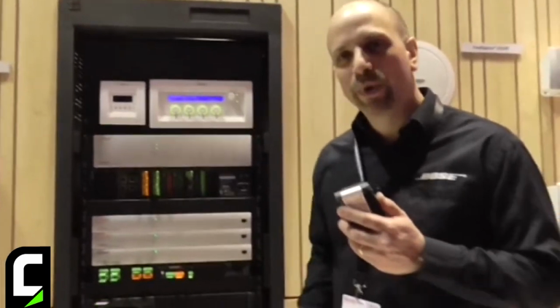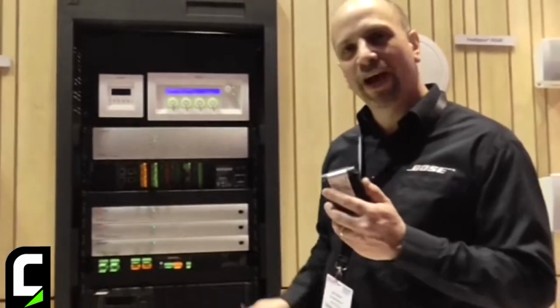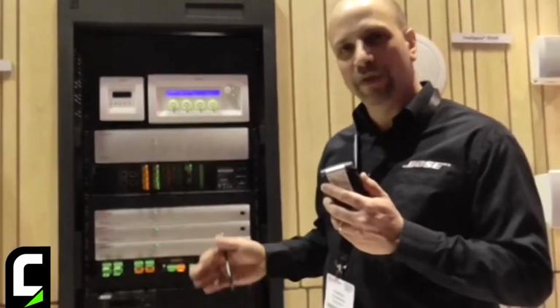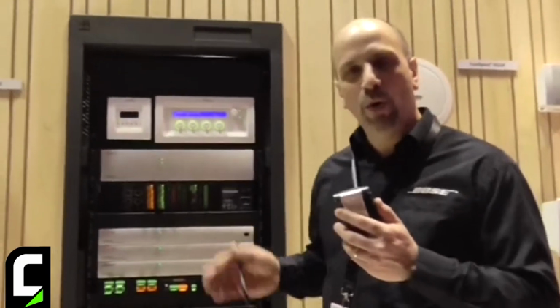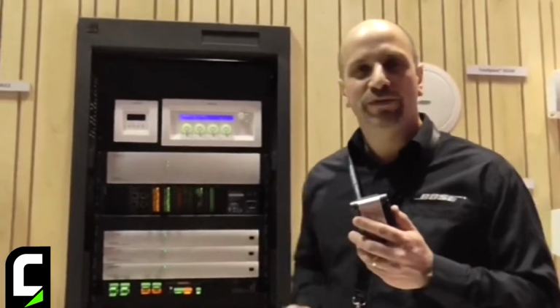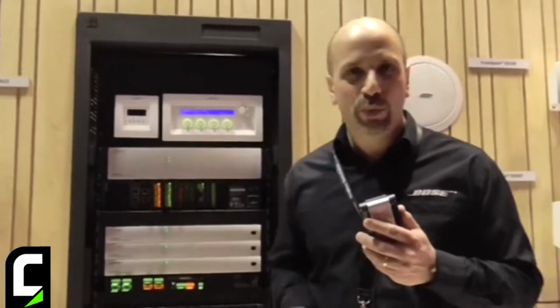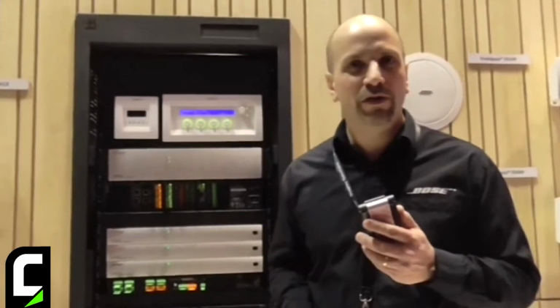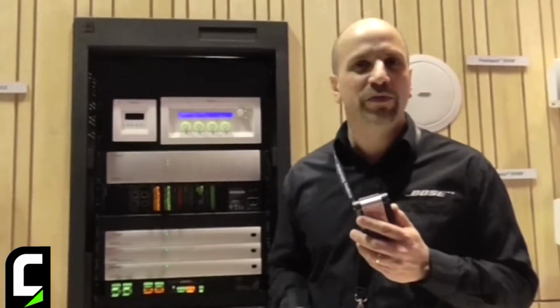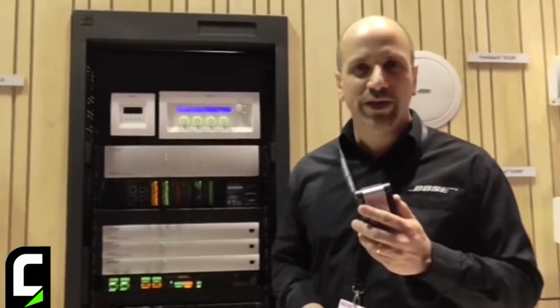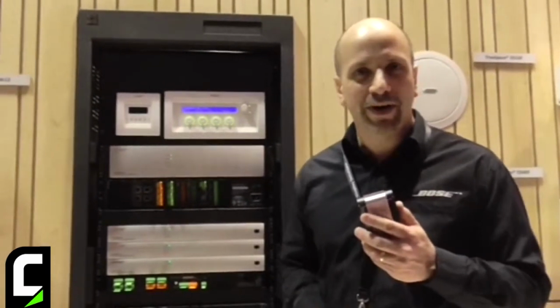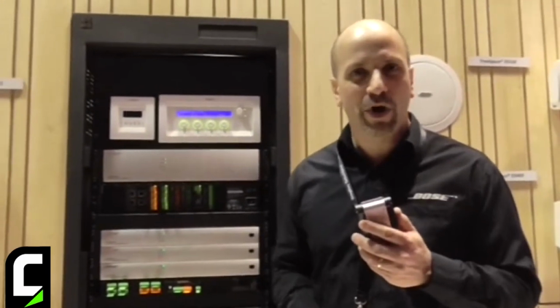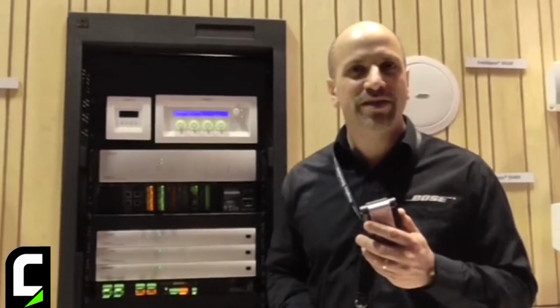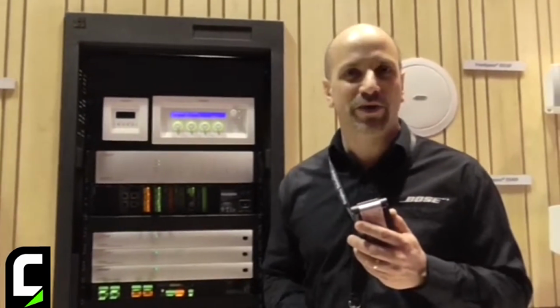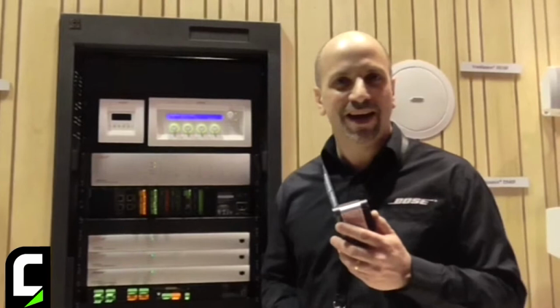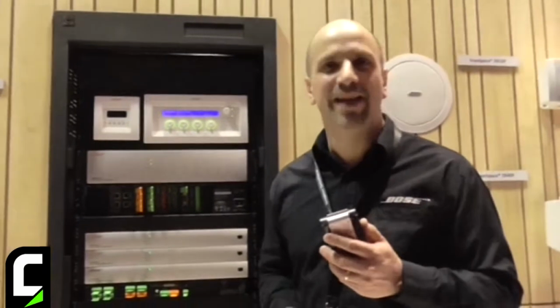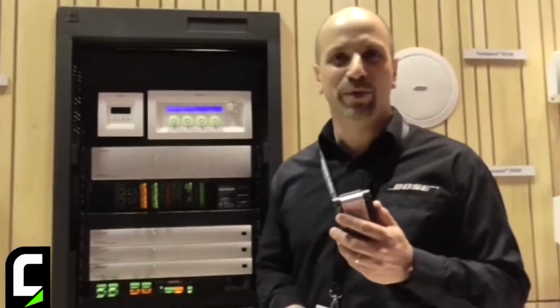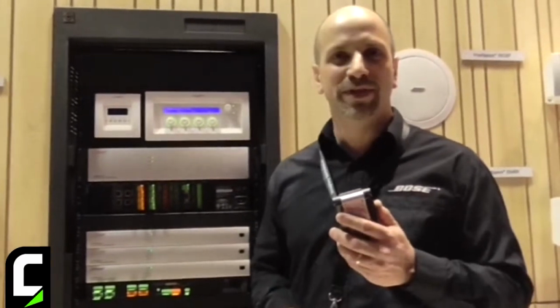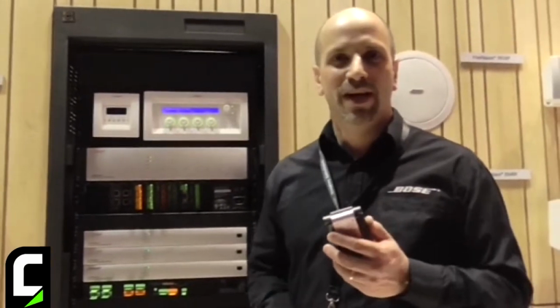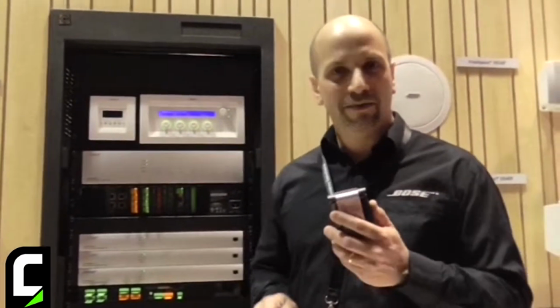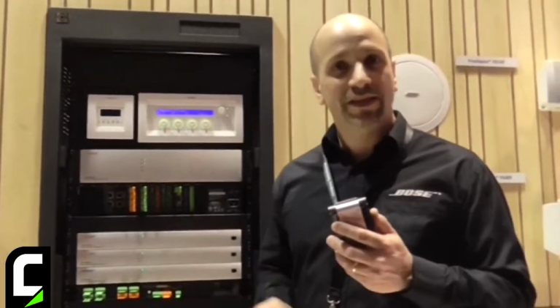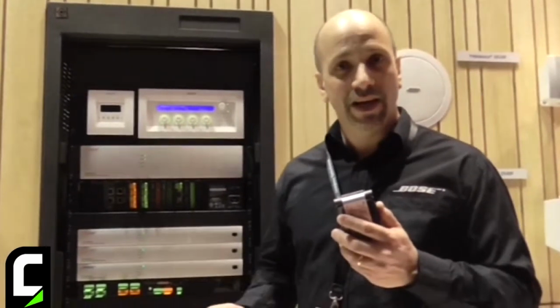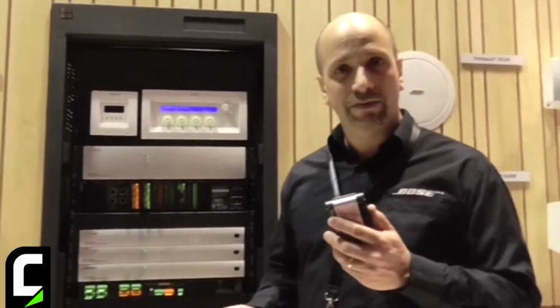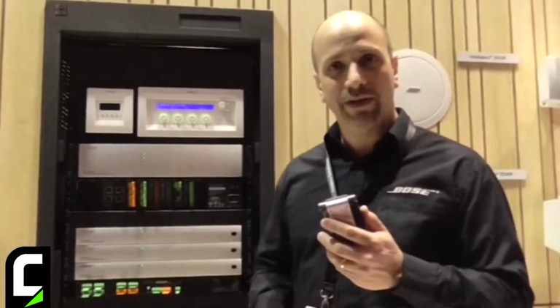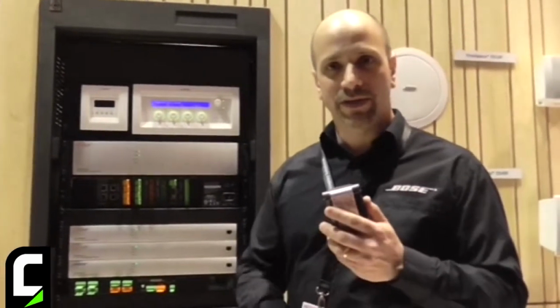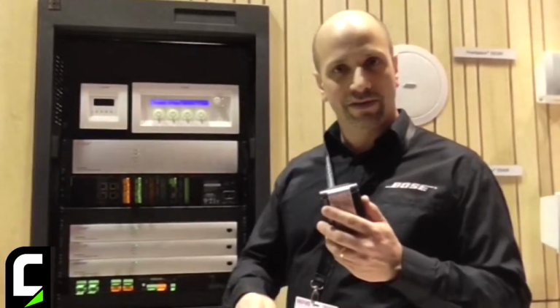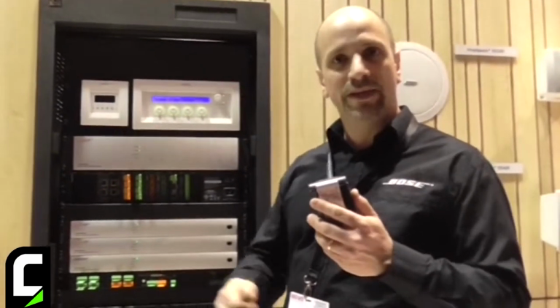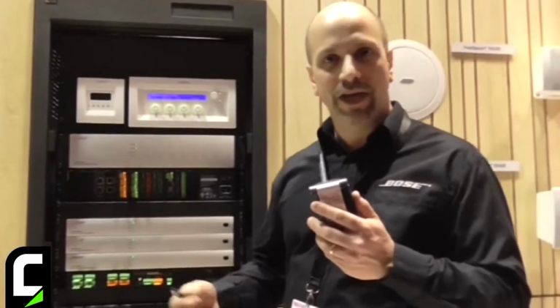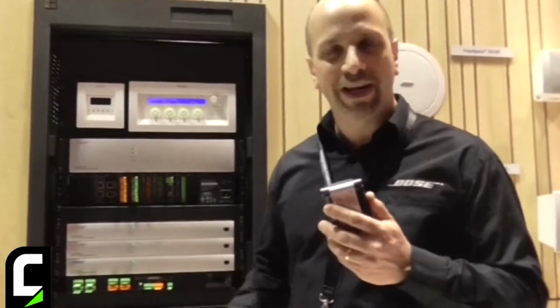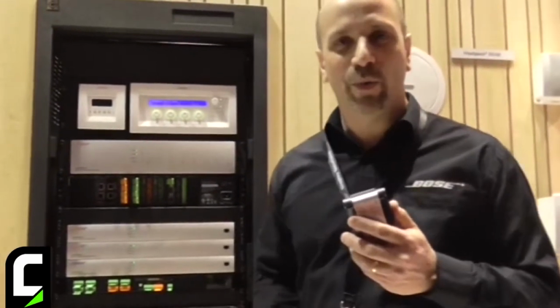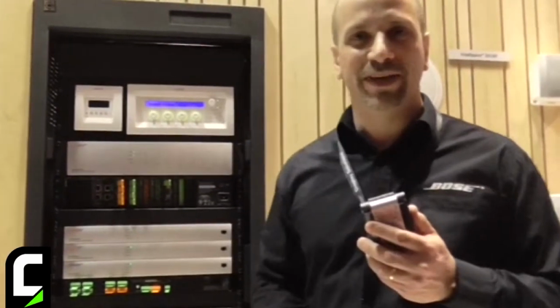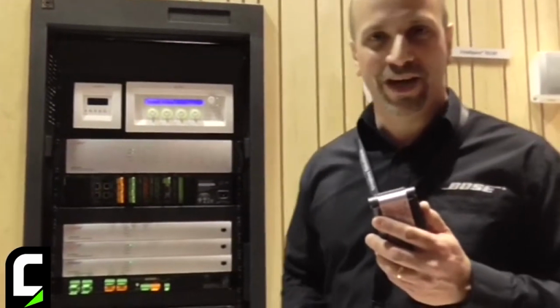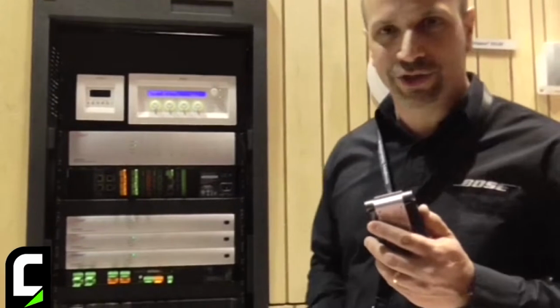We have a total of 12 of our electronics products that are Dante enabled — they have Dante connectivity. This is the Dante media networking technology.